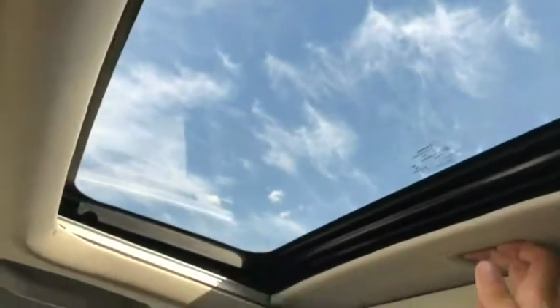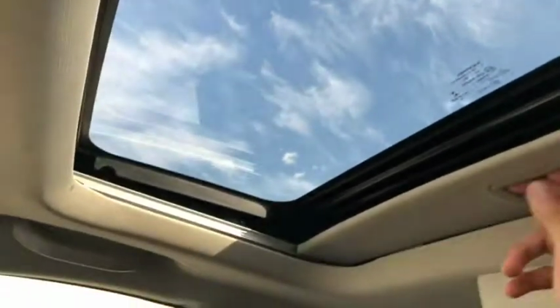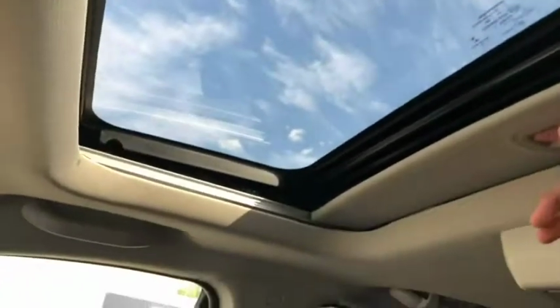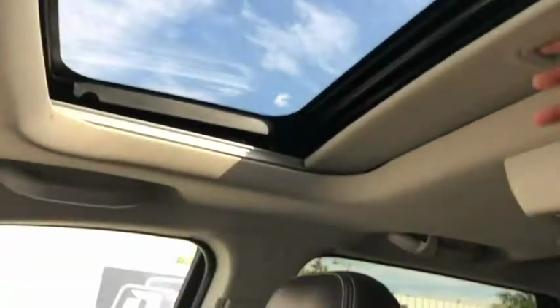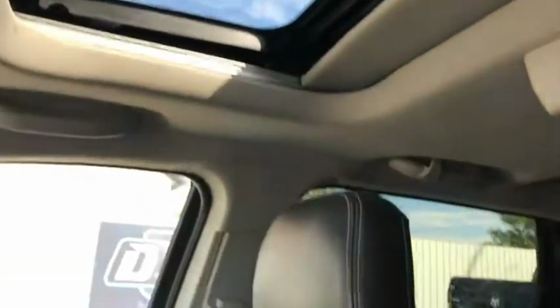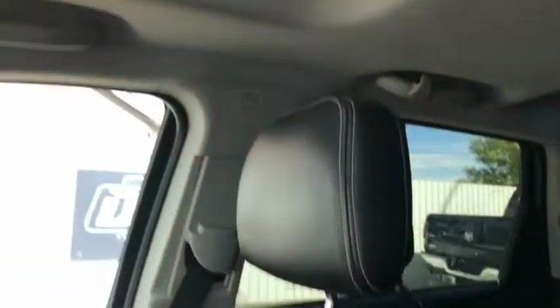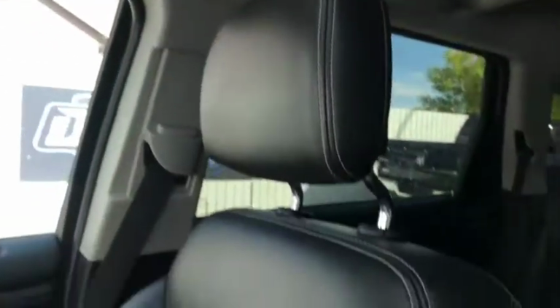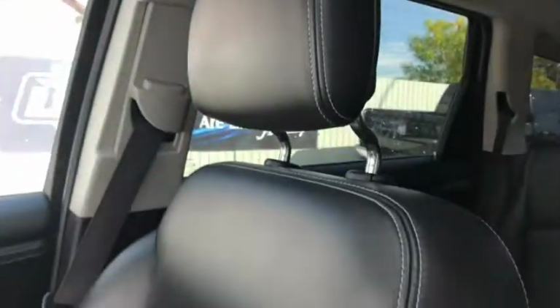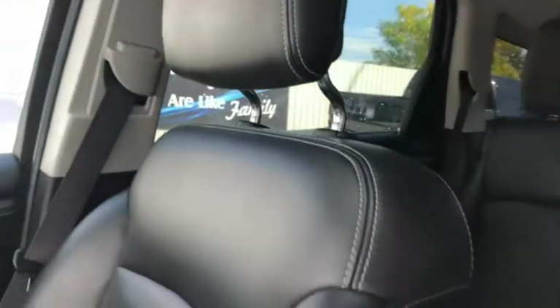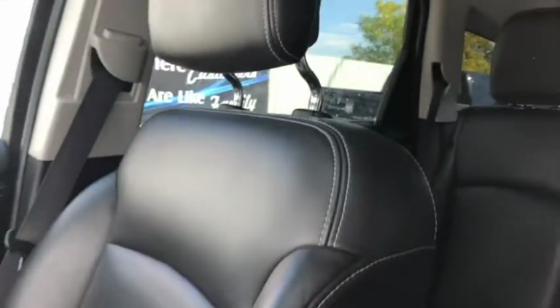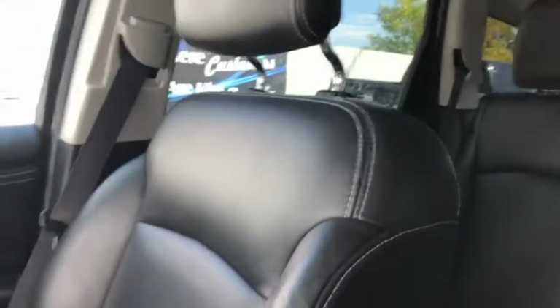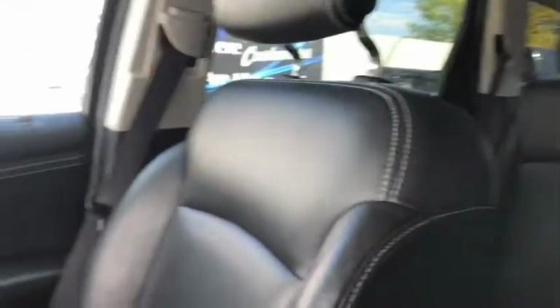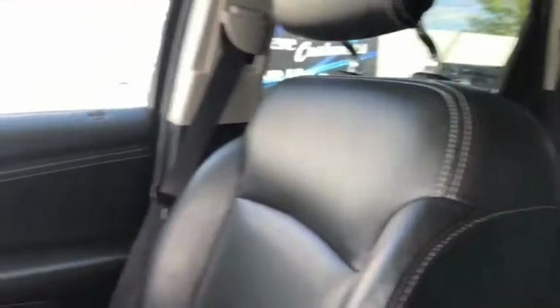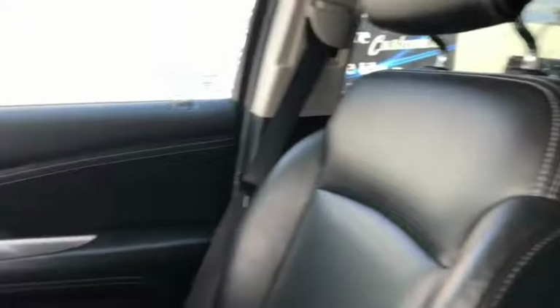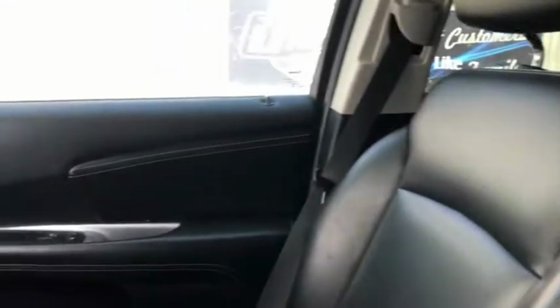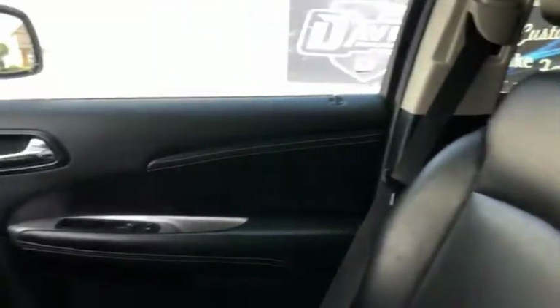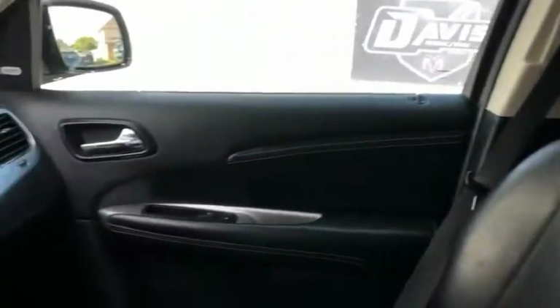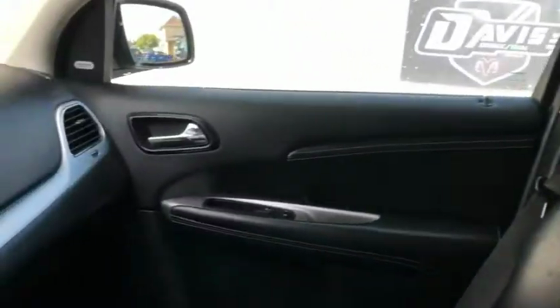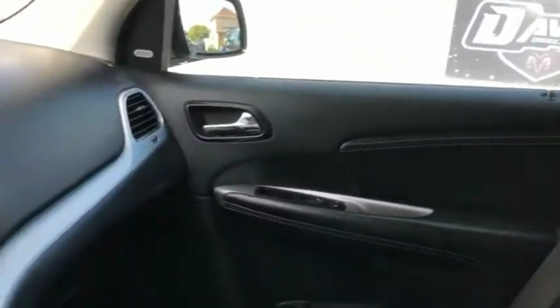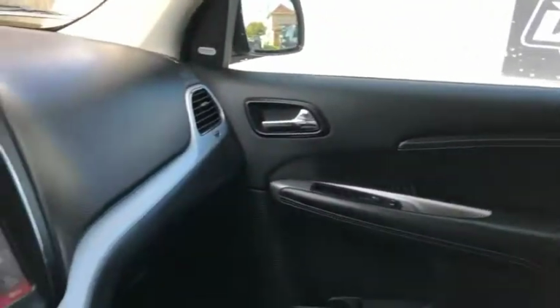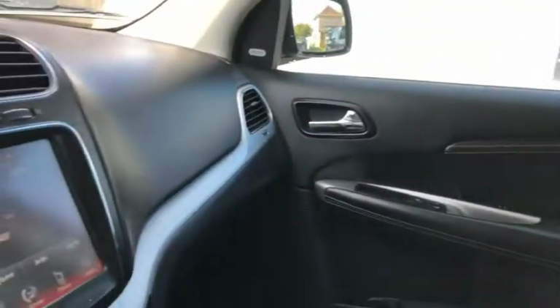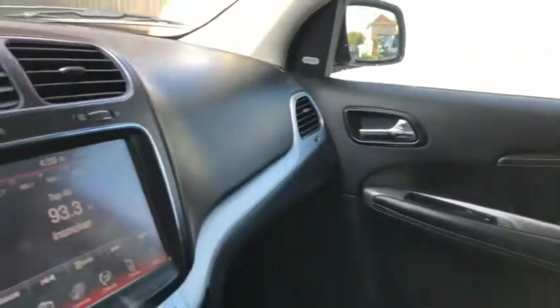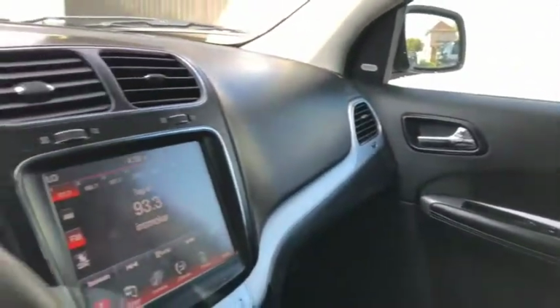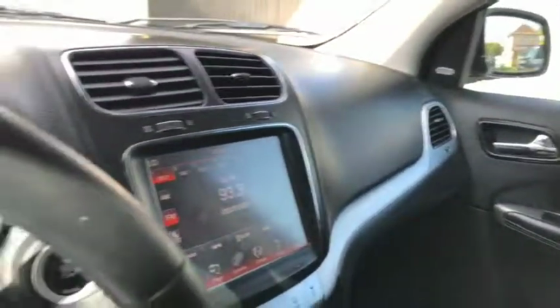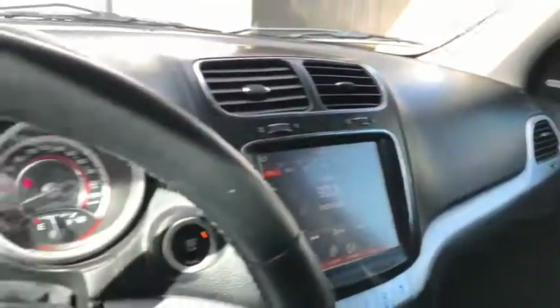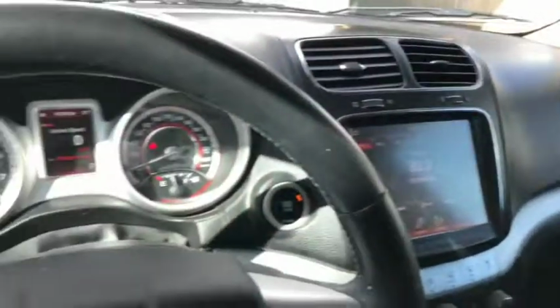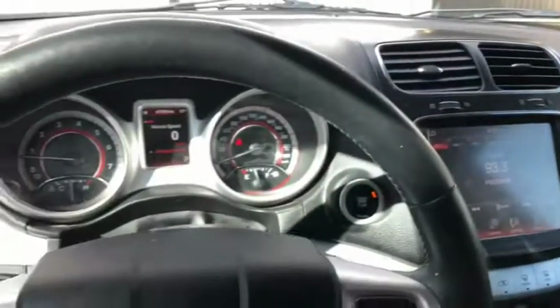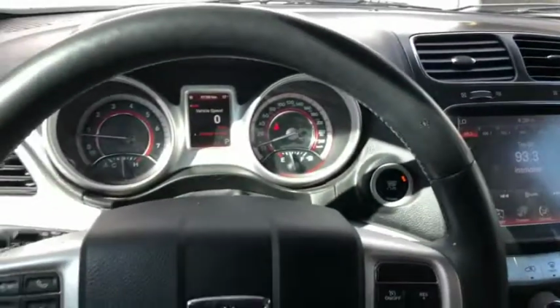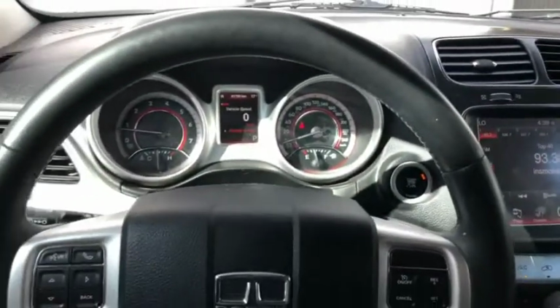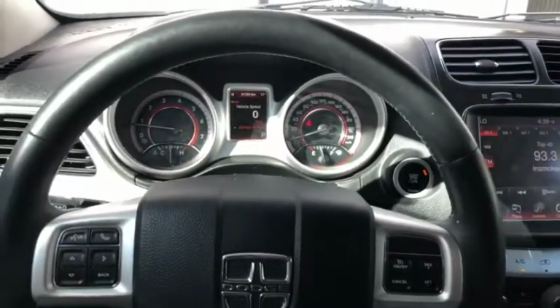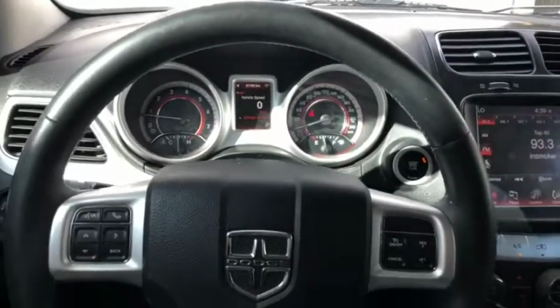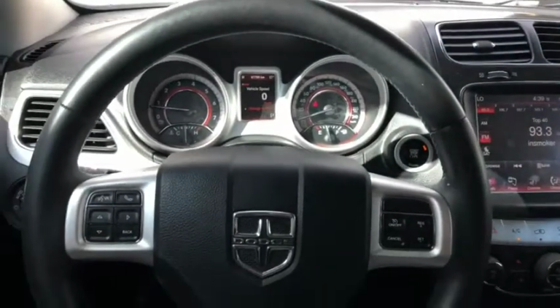Not a bad looking Journey at all. Come and take a look at this Dodge Journey at Dayless Dodge in Fort McLeod. Let's see if we can get you in your new ride.